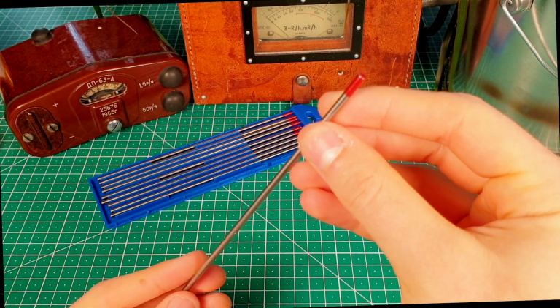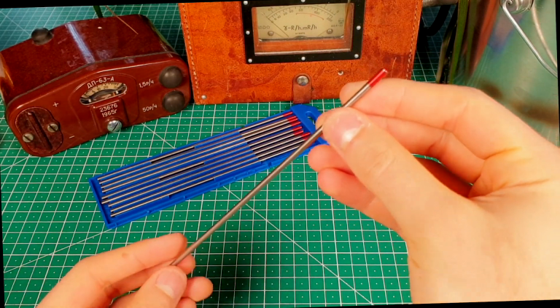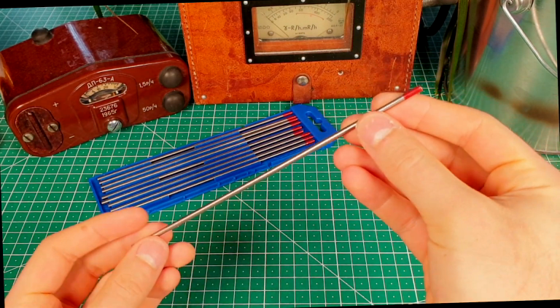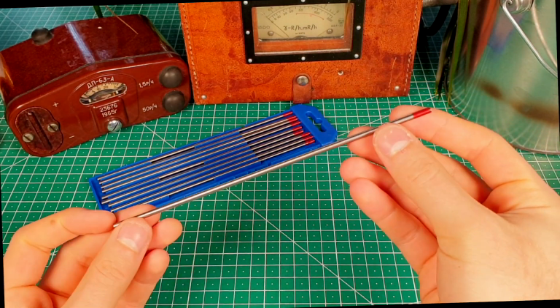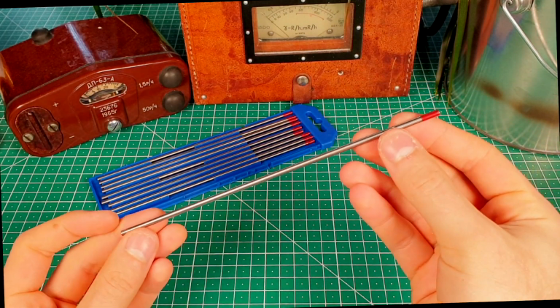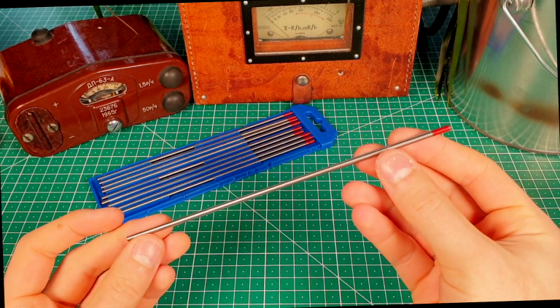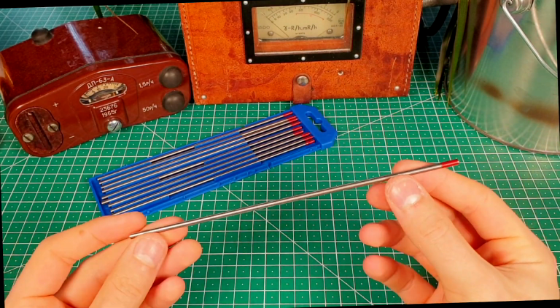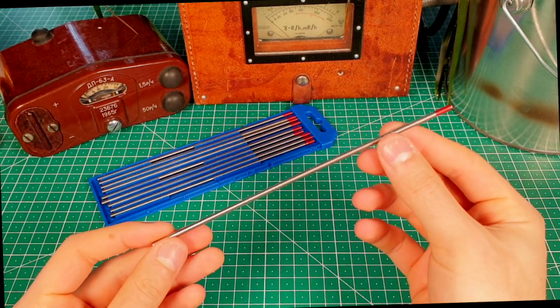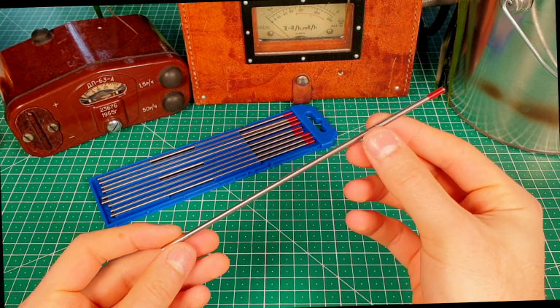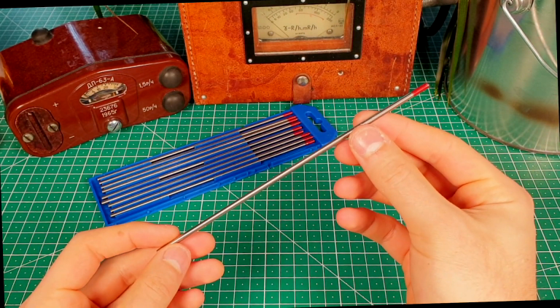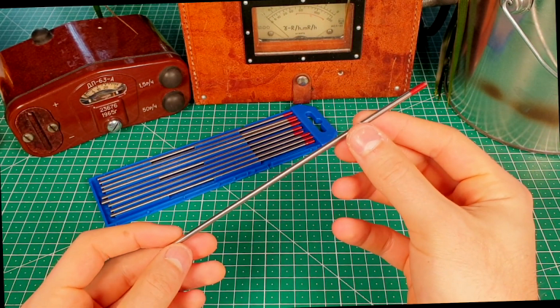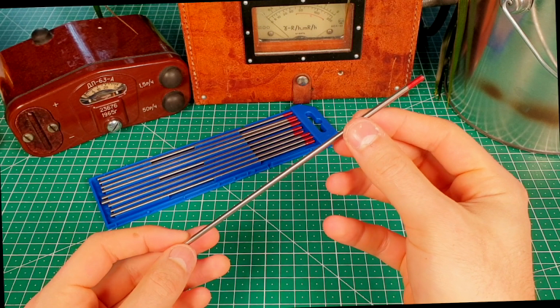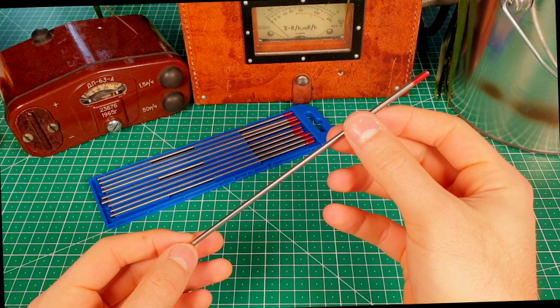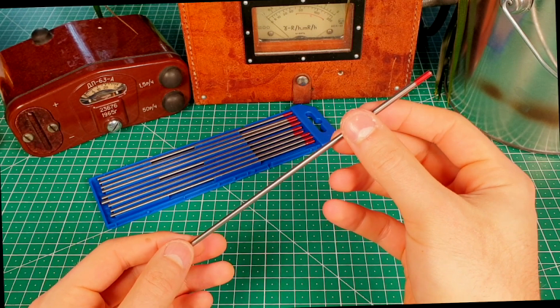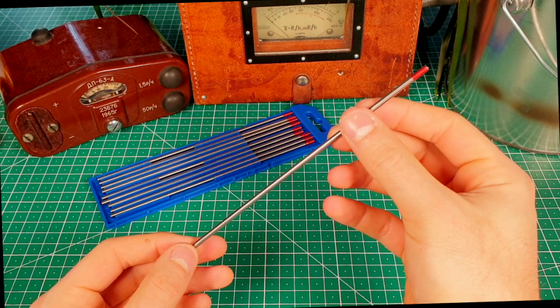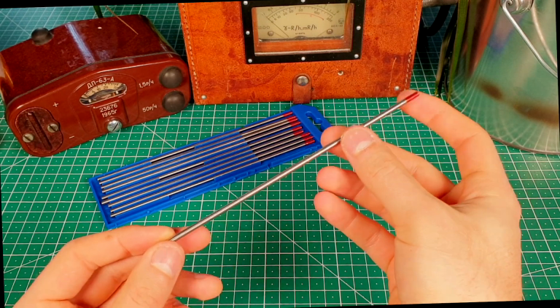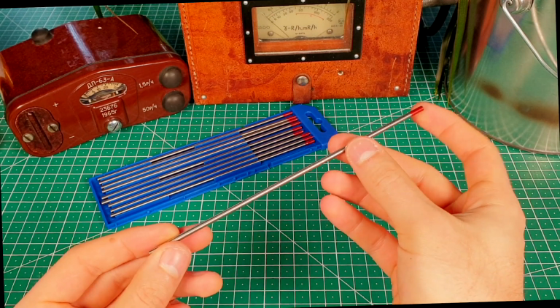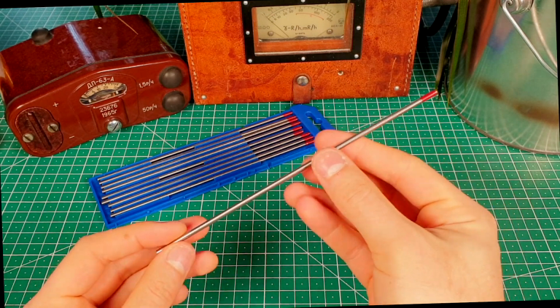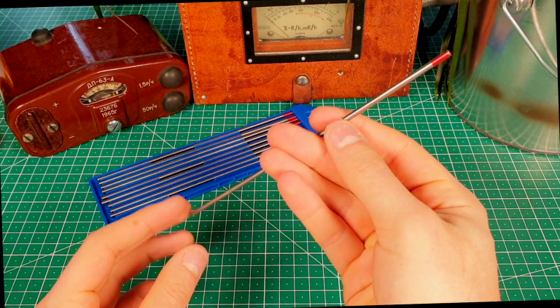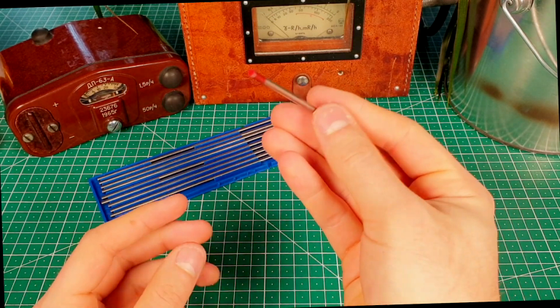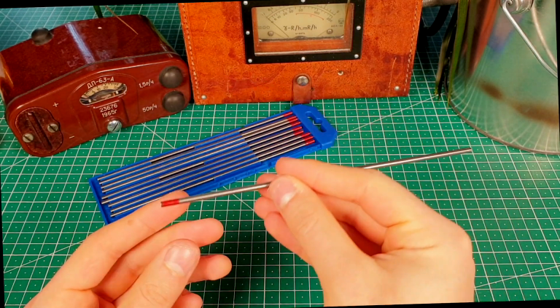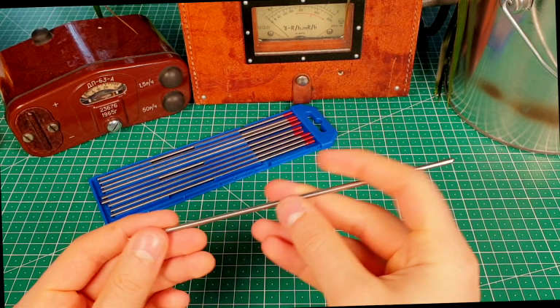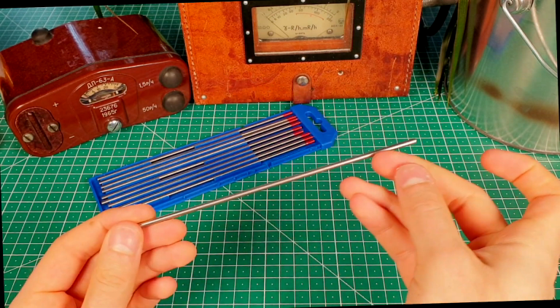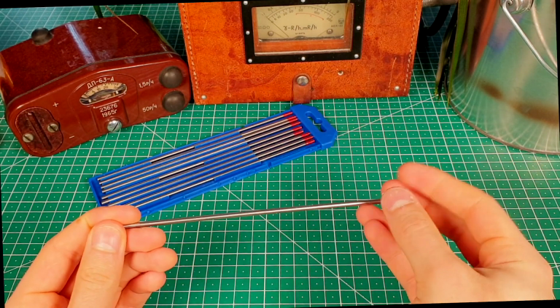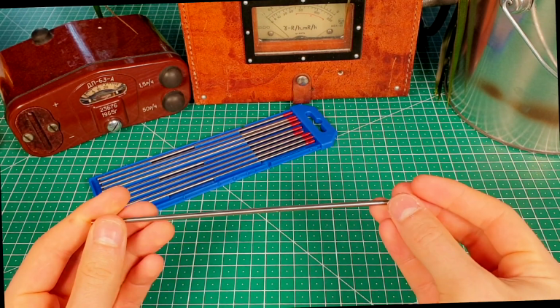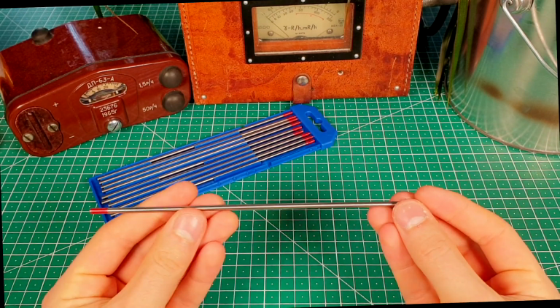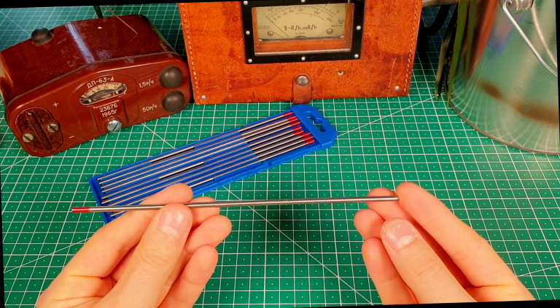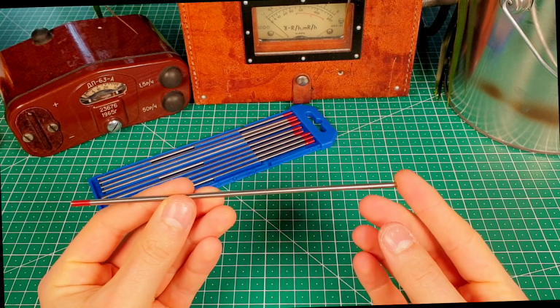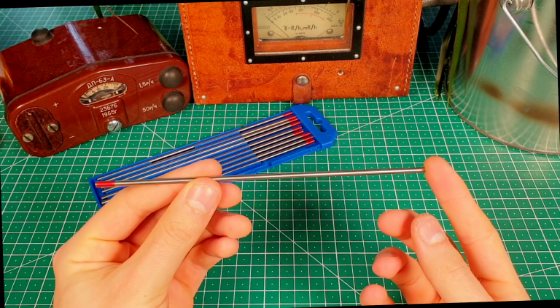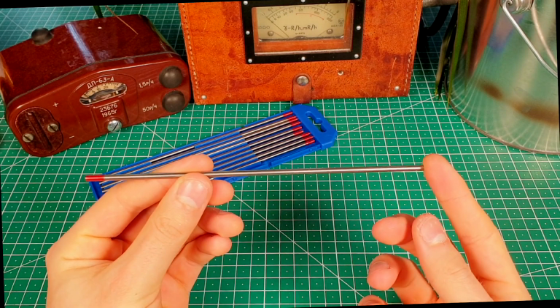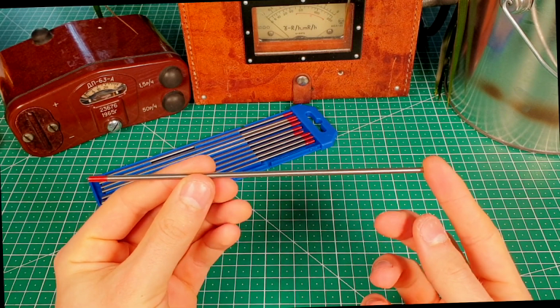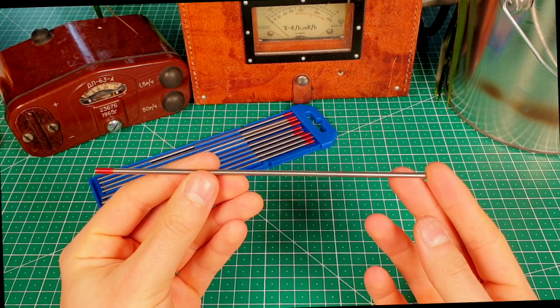Tungsten electrodes come in different sizes, with bigger ones being slightly more active. Personally, I decided to go with 3.2mm ones, but smaller should also work fine.